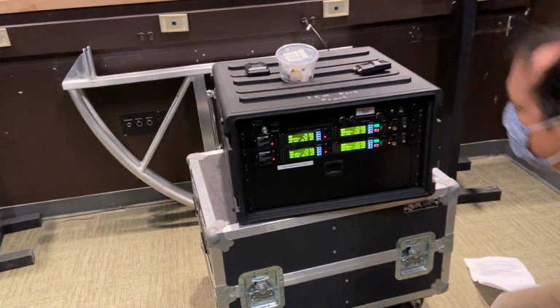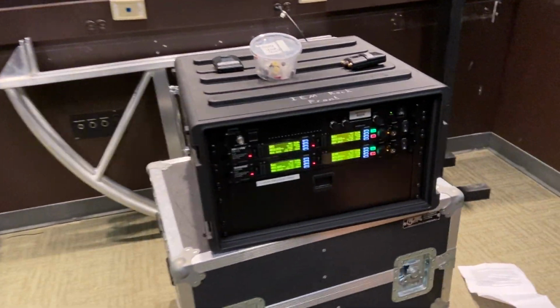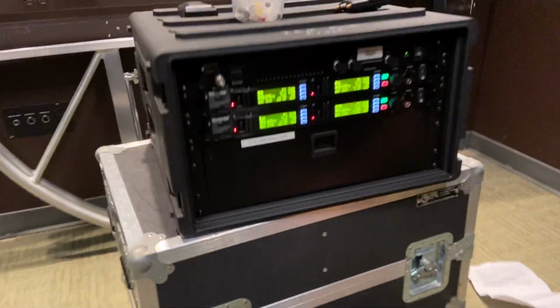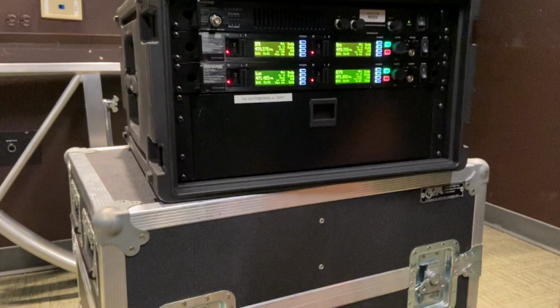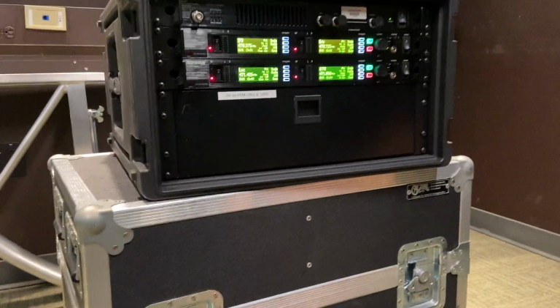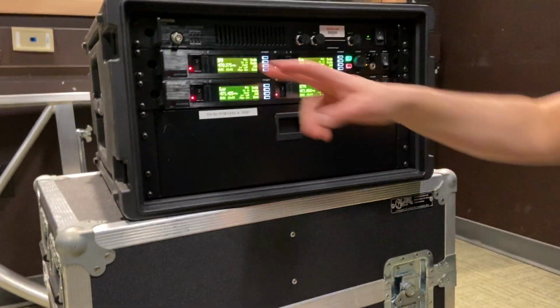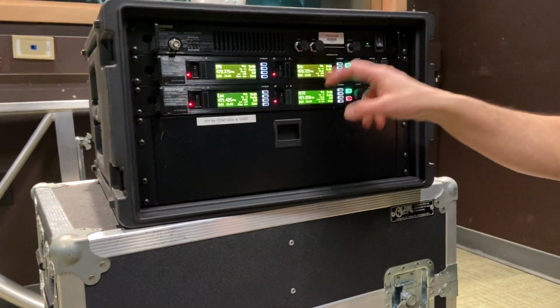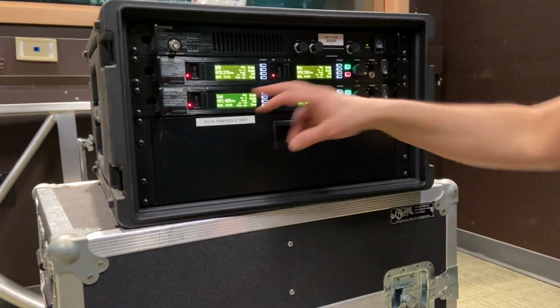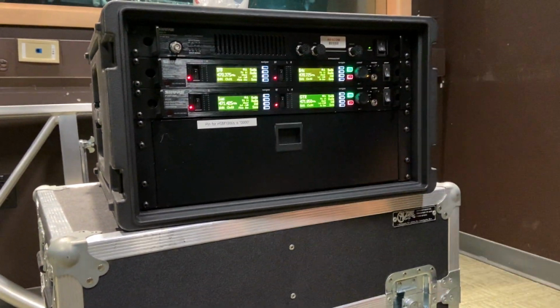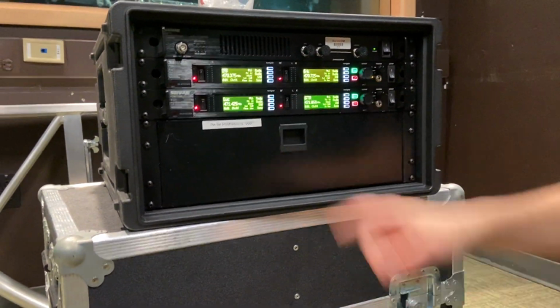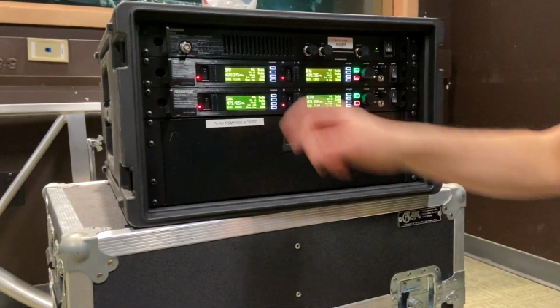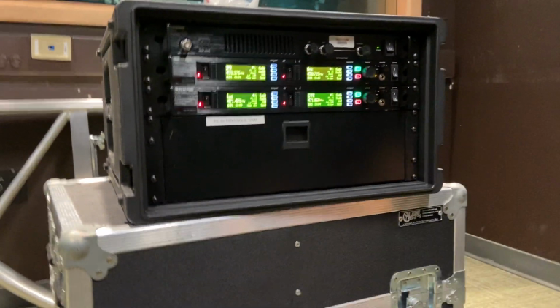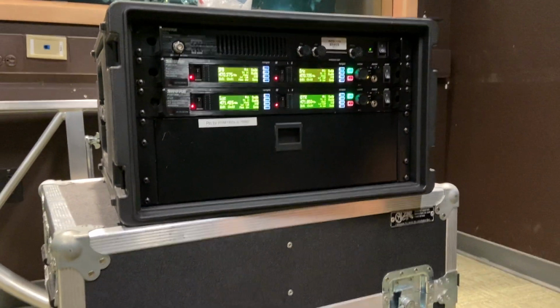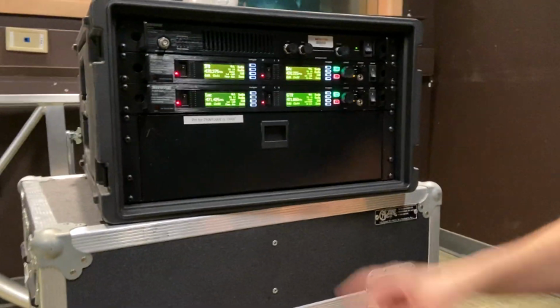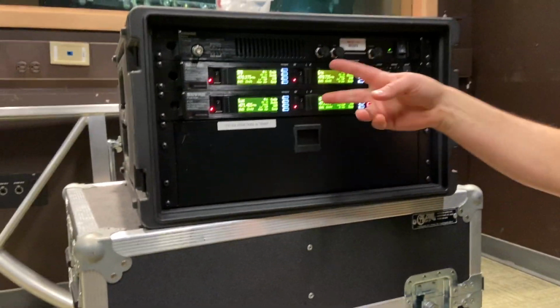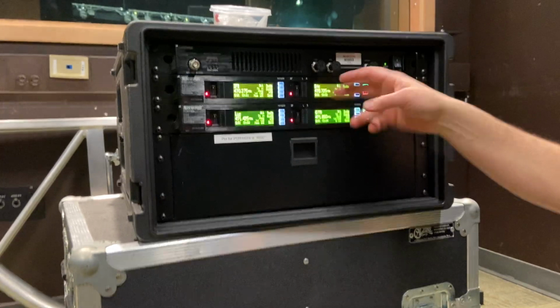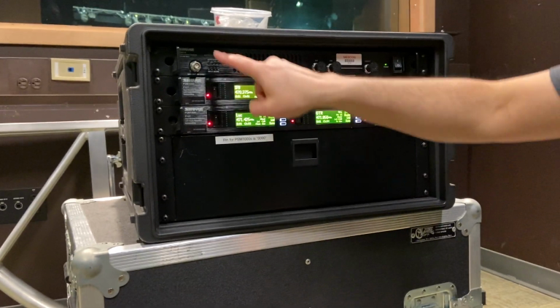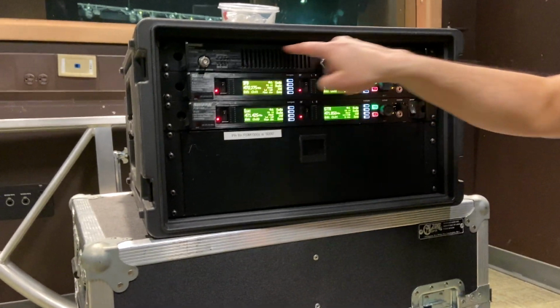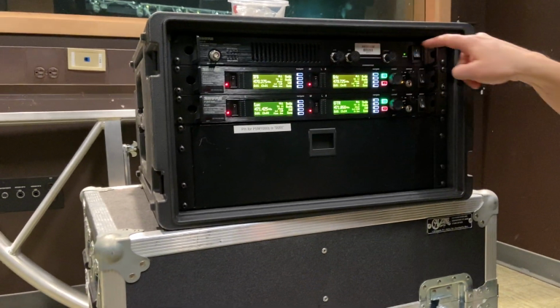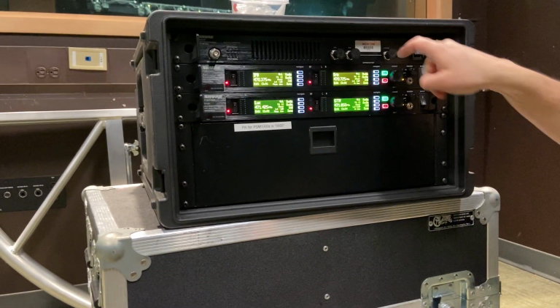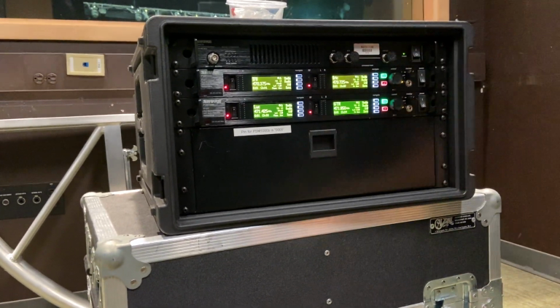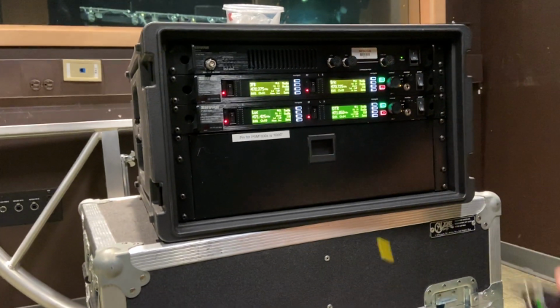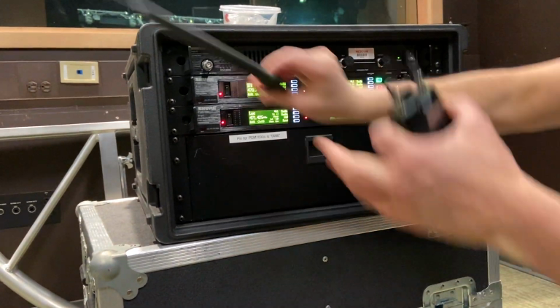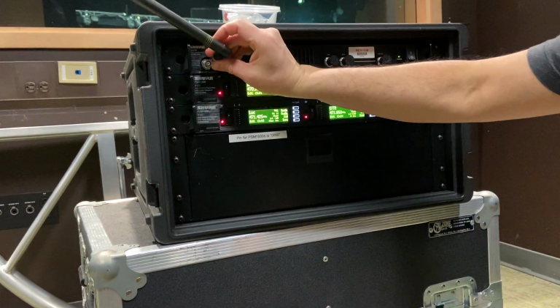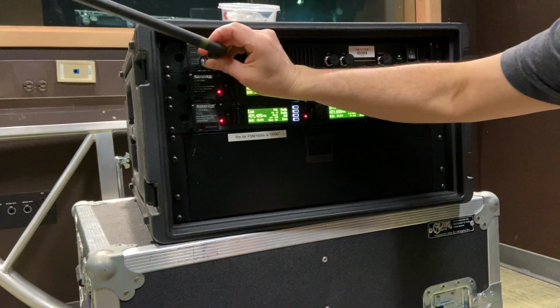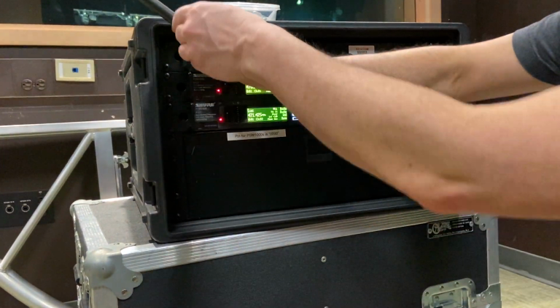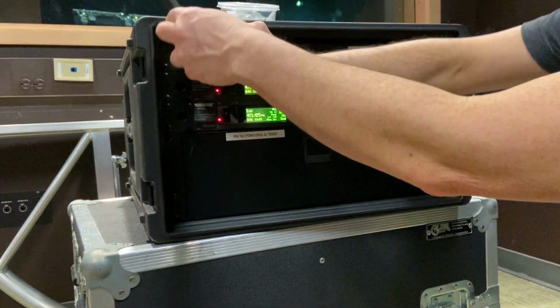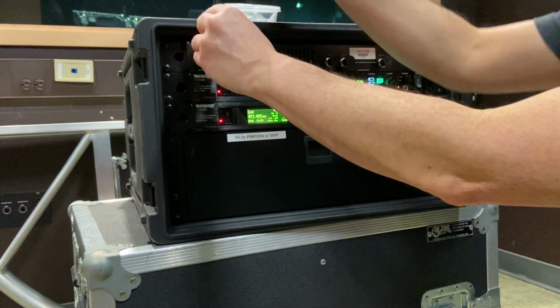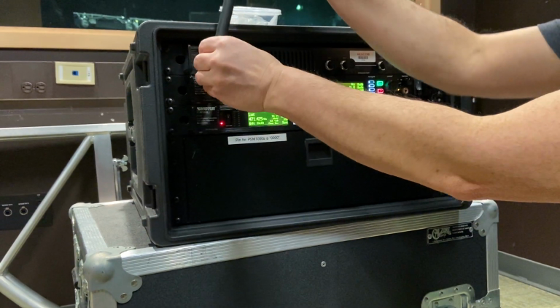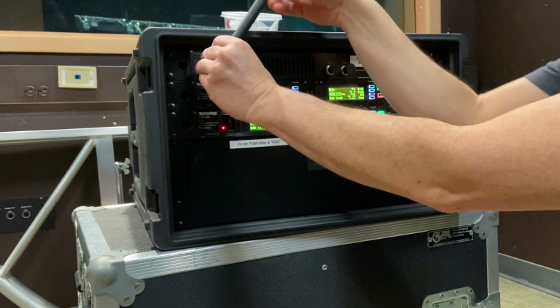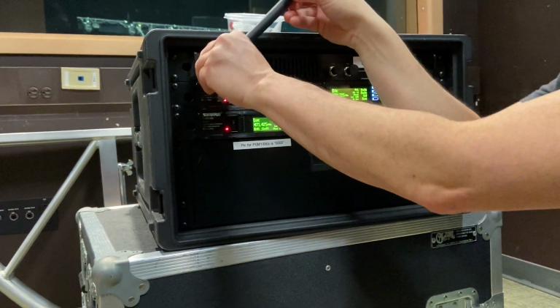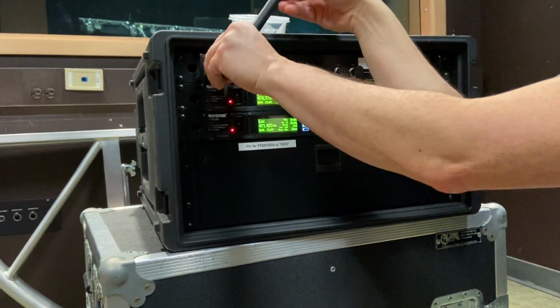How to use the IEM rack. There are four transmitters here. Each one has got a single antenna output. They all combine together in this unit — this is the antenna combiner — so you only need one antenna, you don't need four. Connect your antenna.